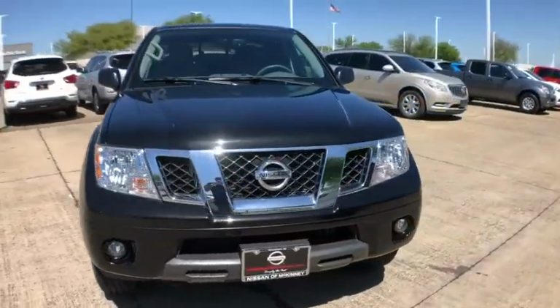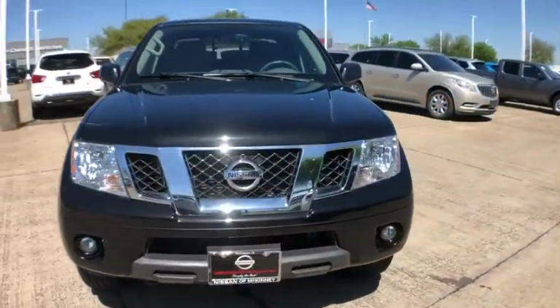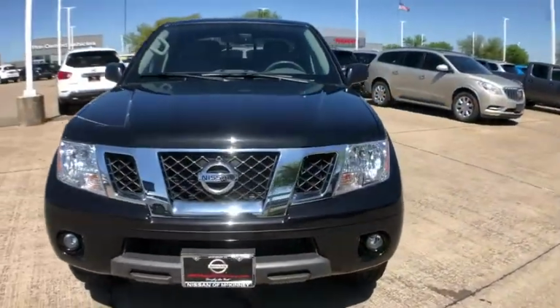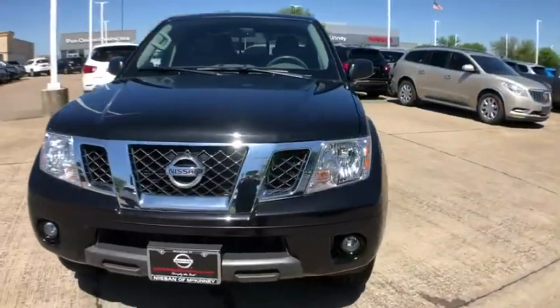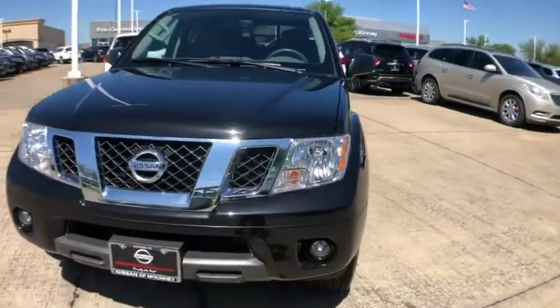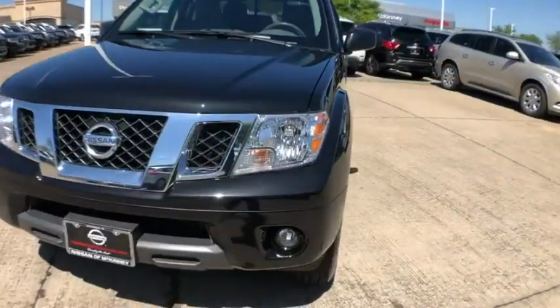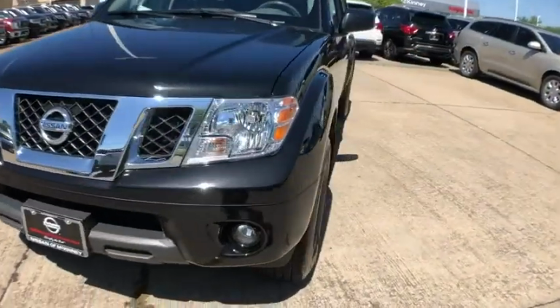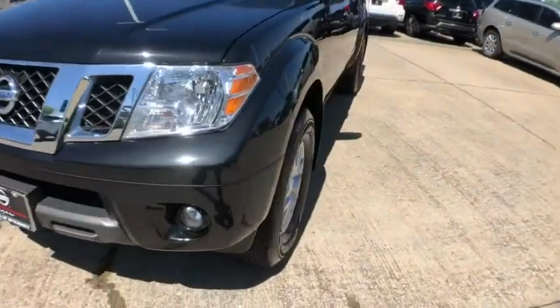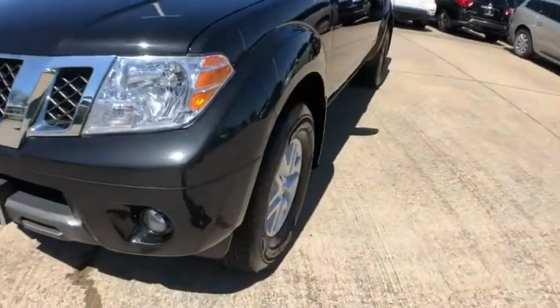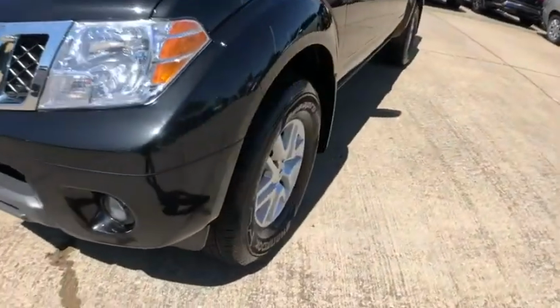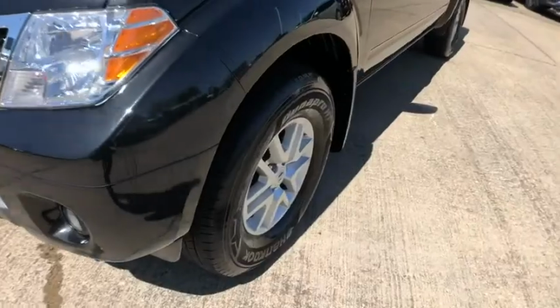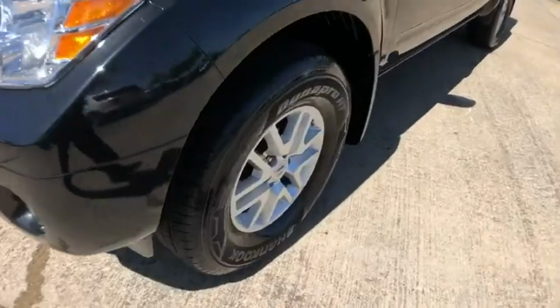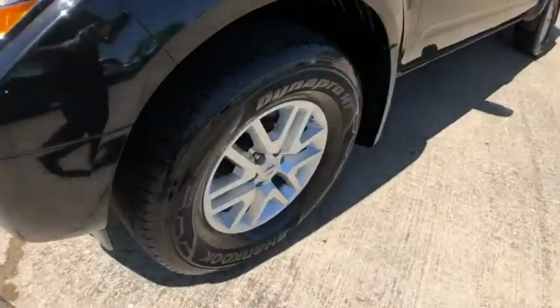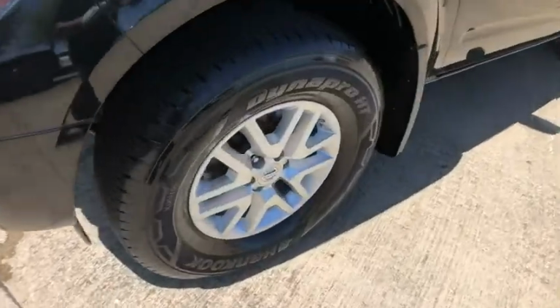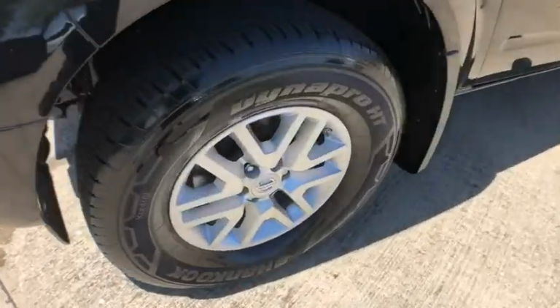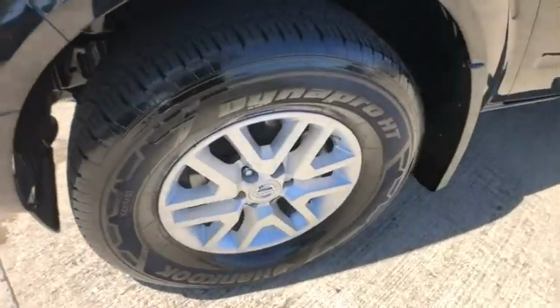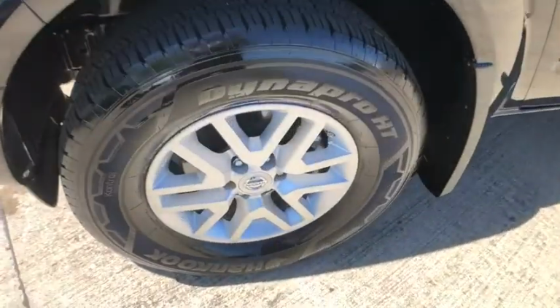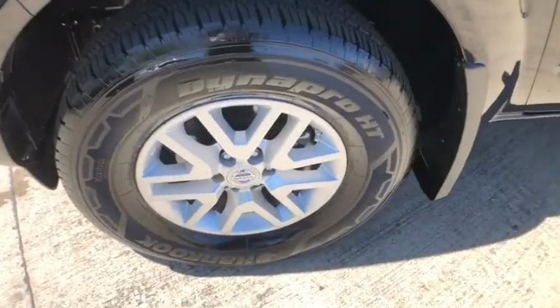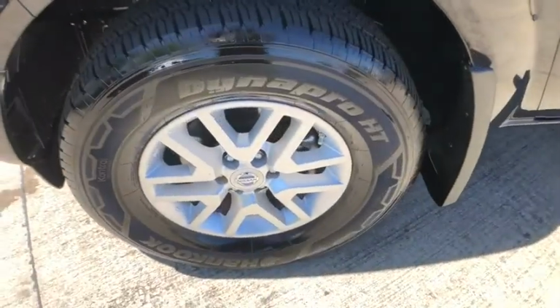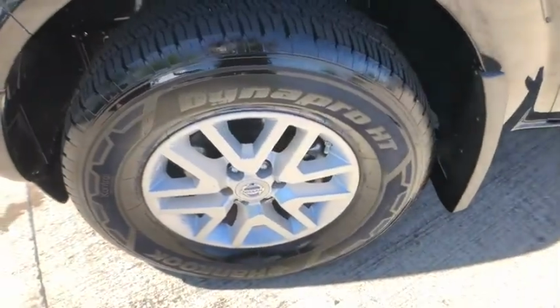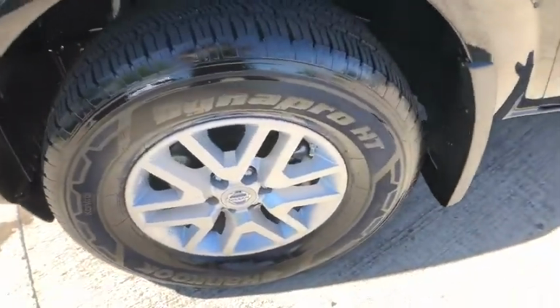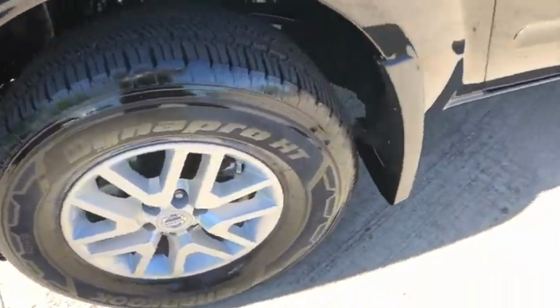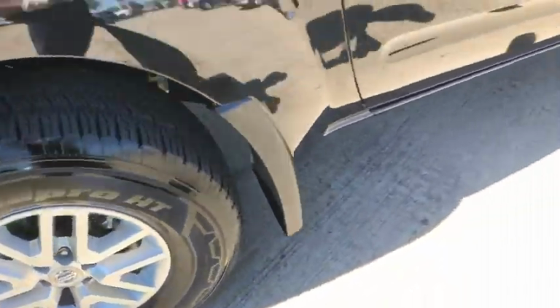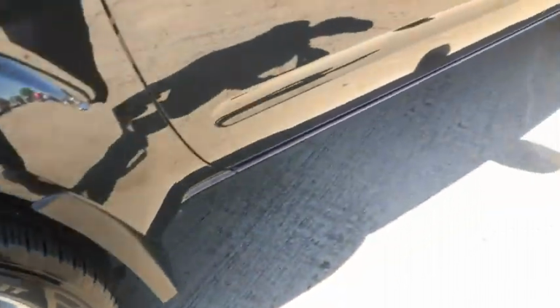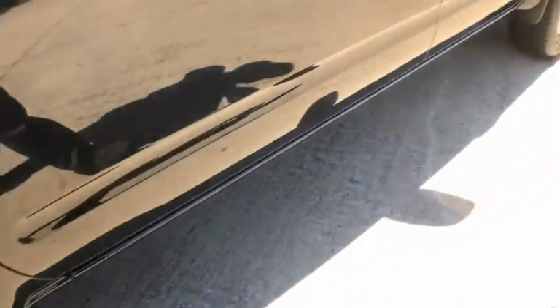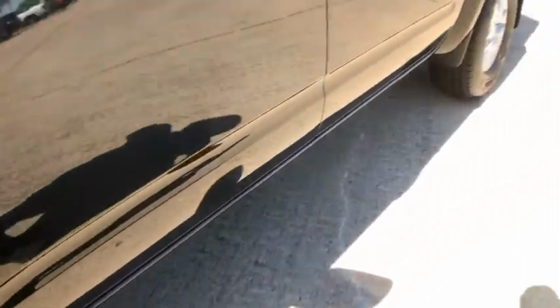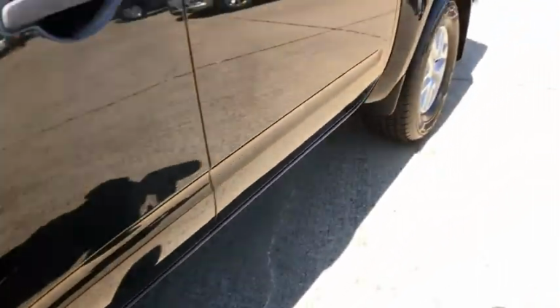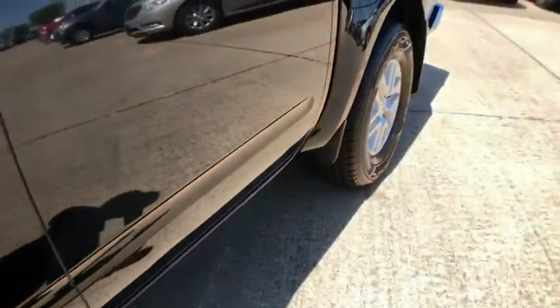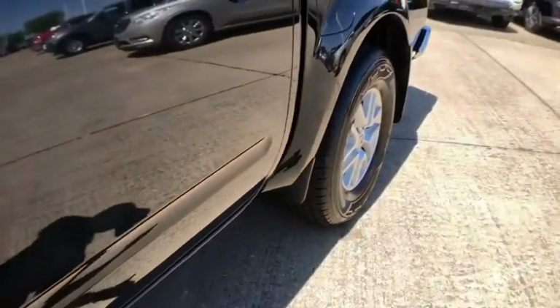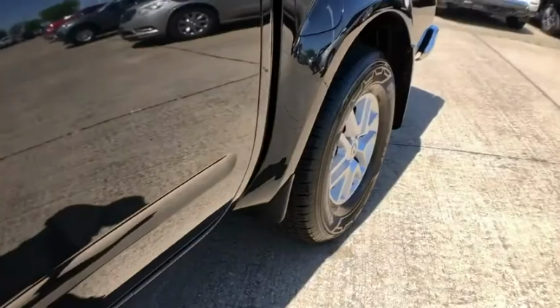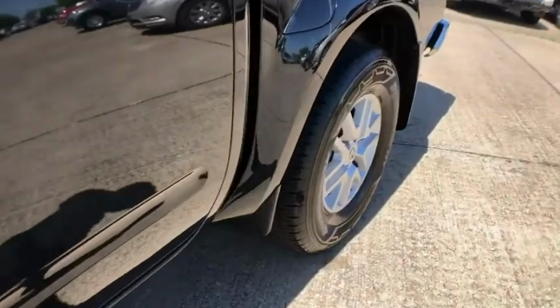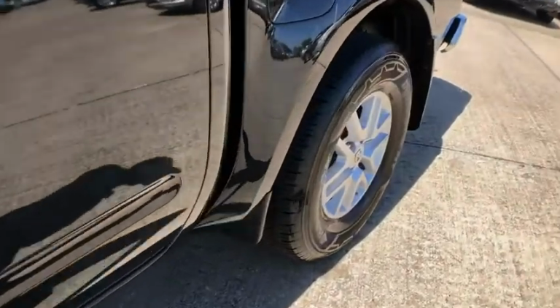Here are some of this vehicle's great options: backup camera, traction control, dual airbags, leather-wrapped steering wheel, alloy wheels, and power steering.